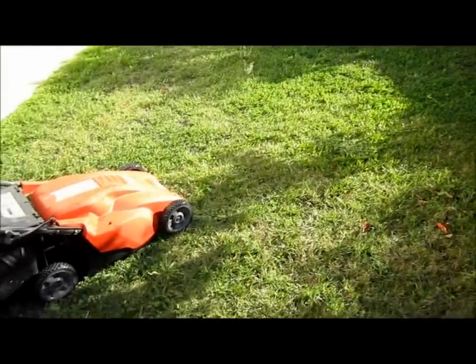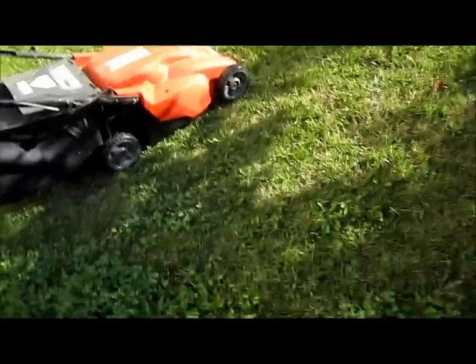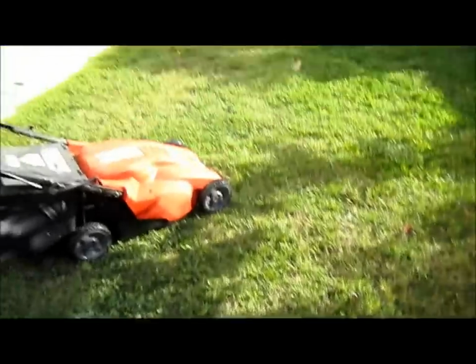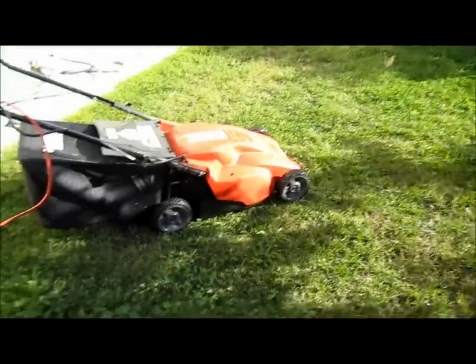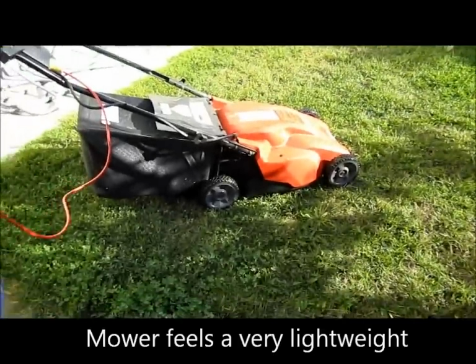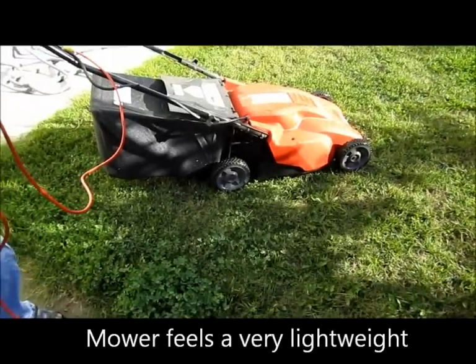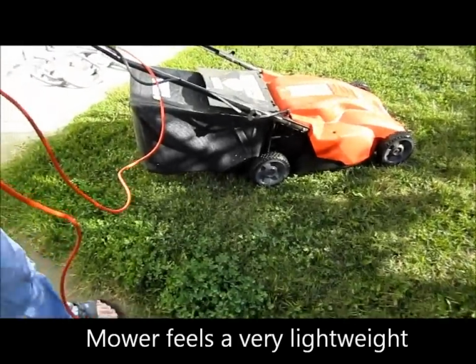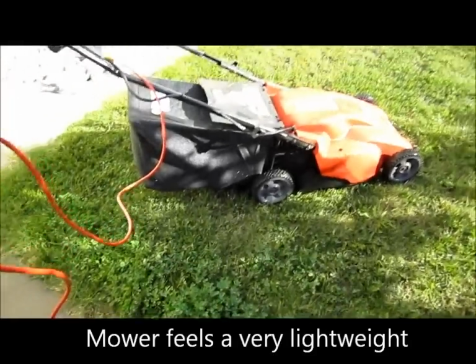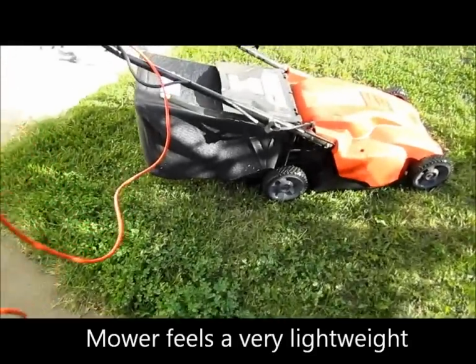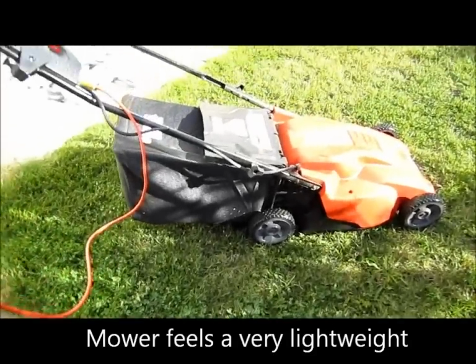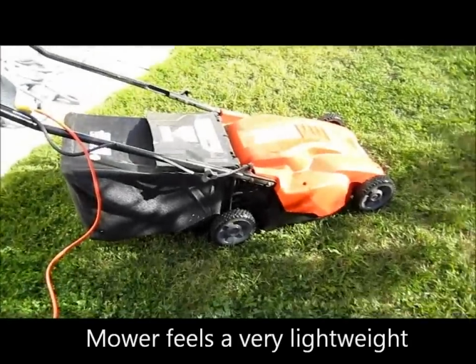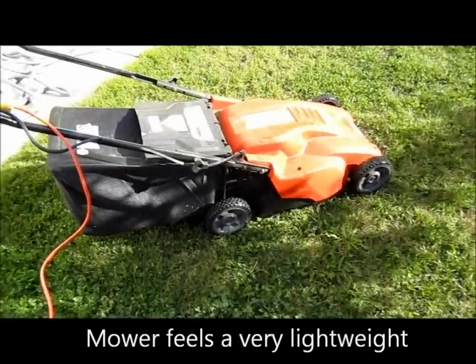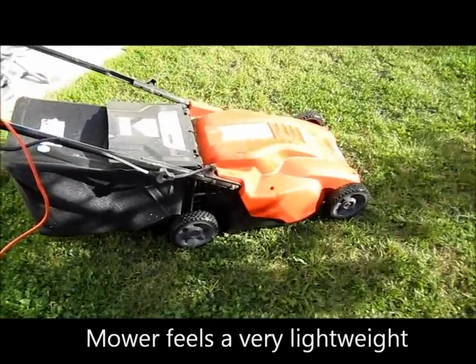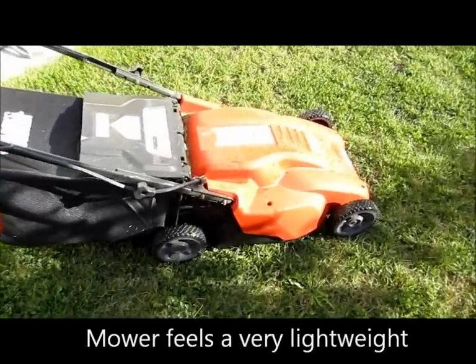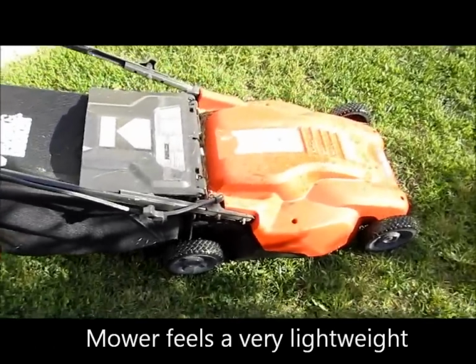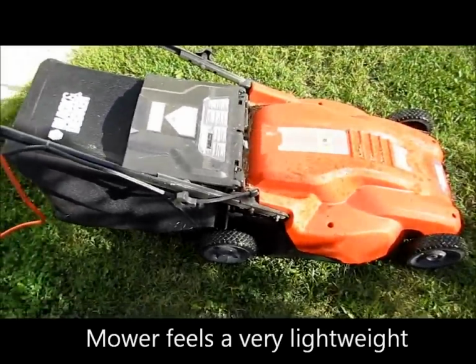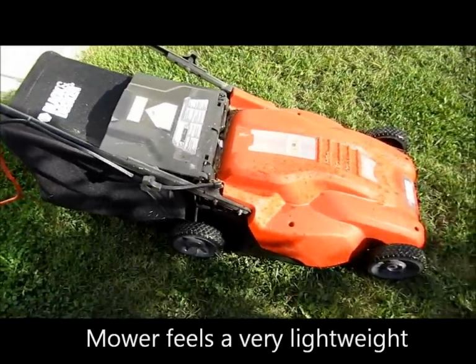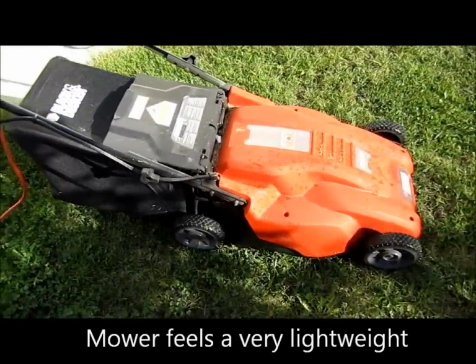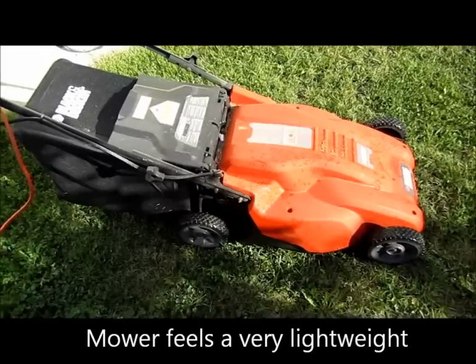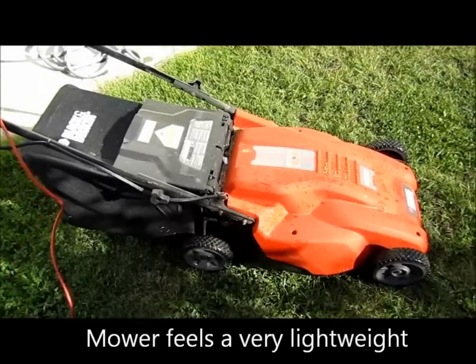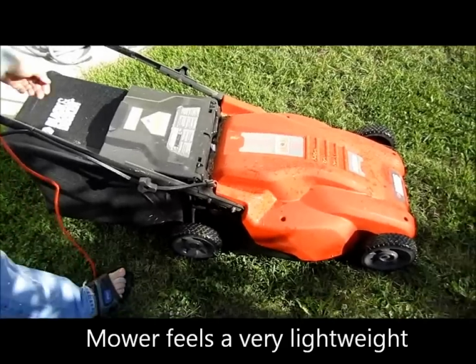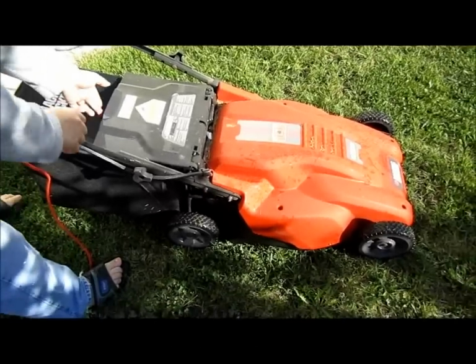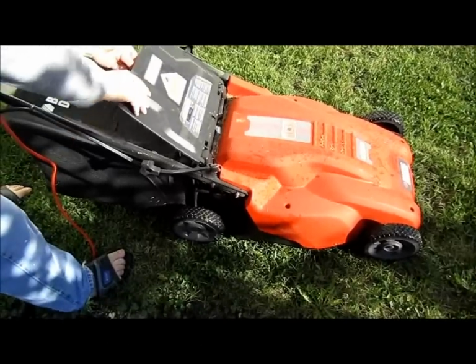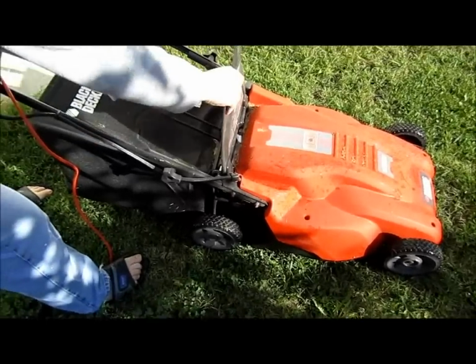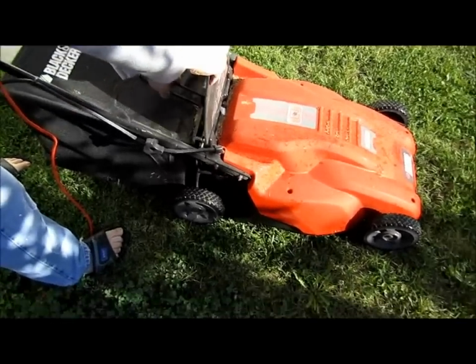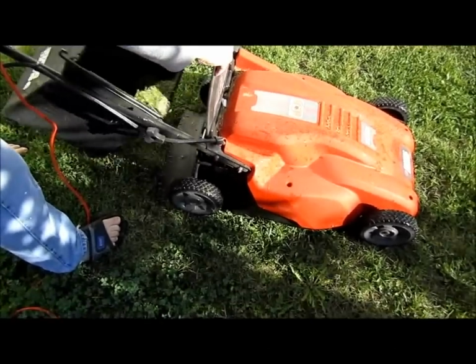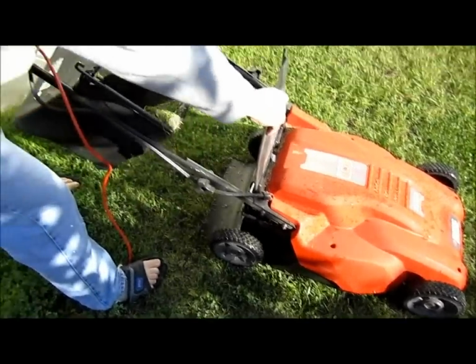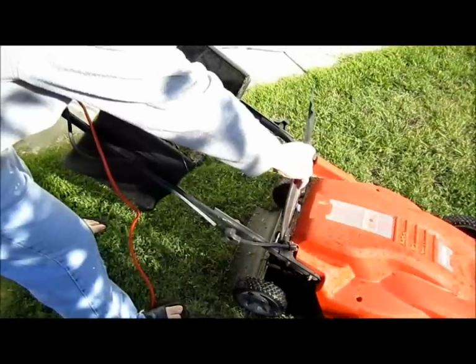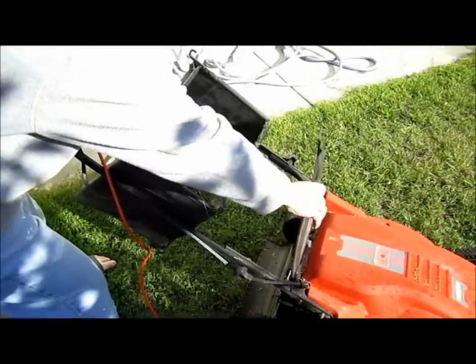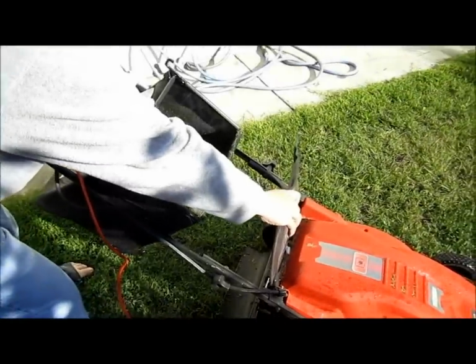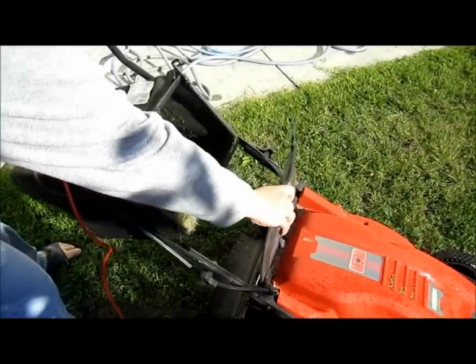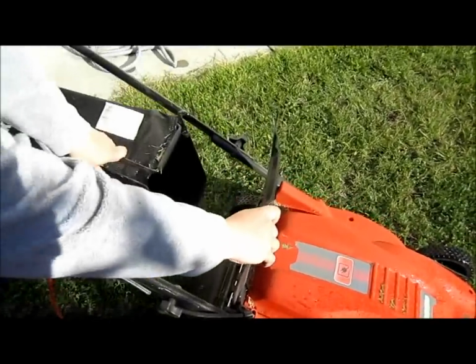There you go, you can see the power in that. This thing is quite powerful even though it looks very small and very compact. Let's see how much grass we've got — we've got a fair amount.